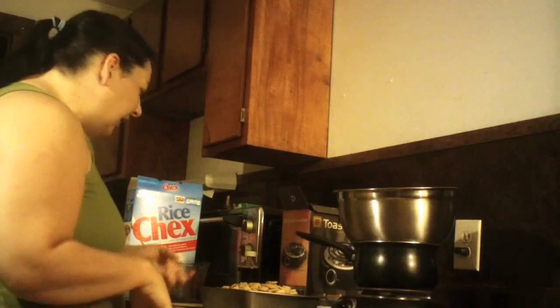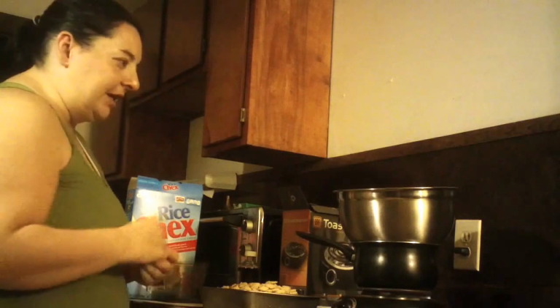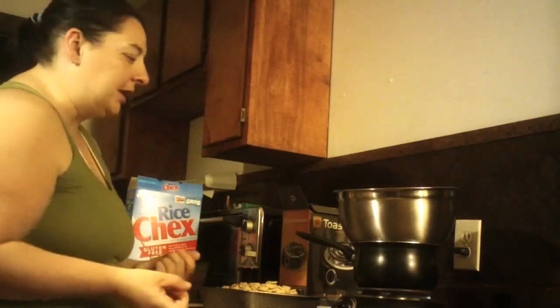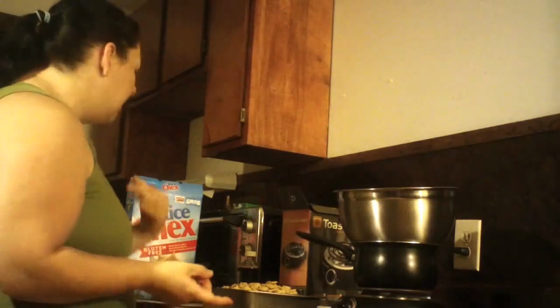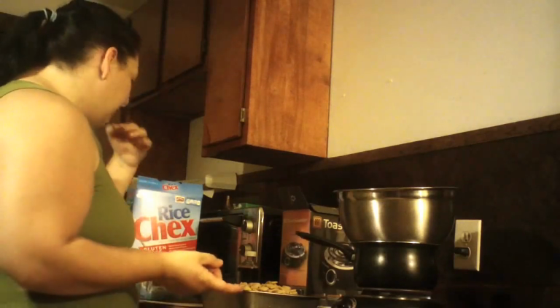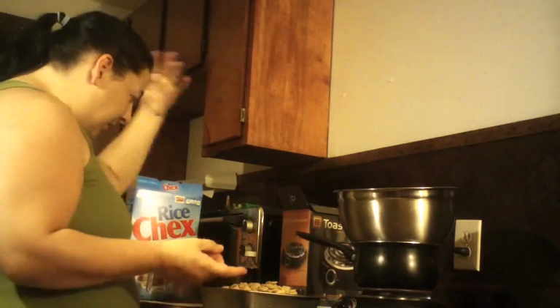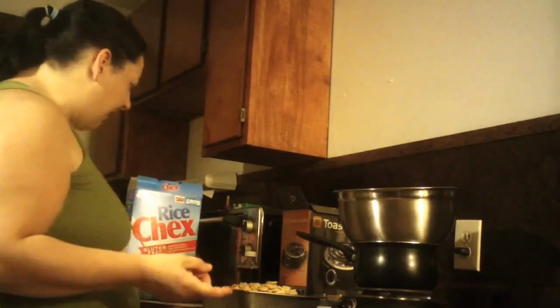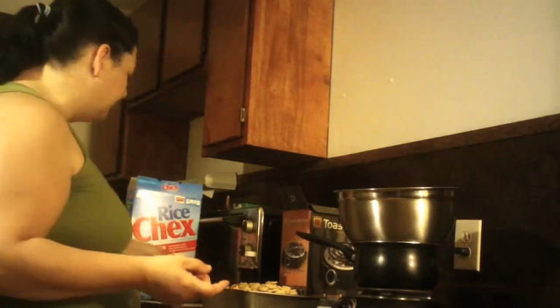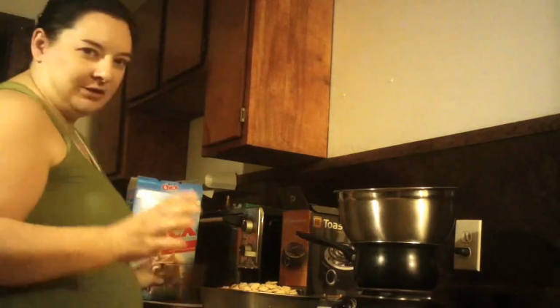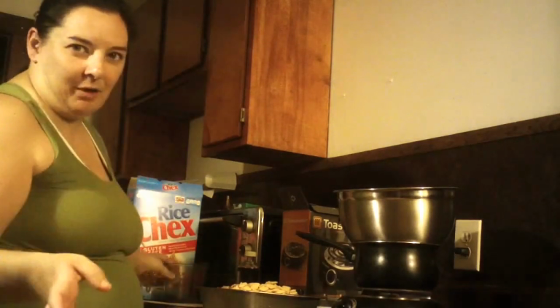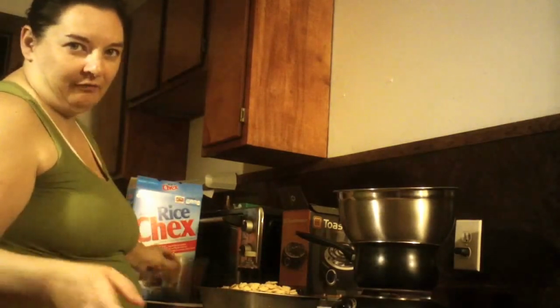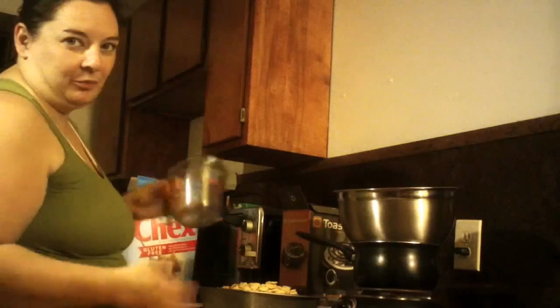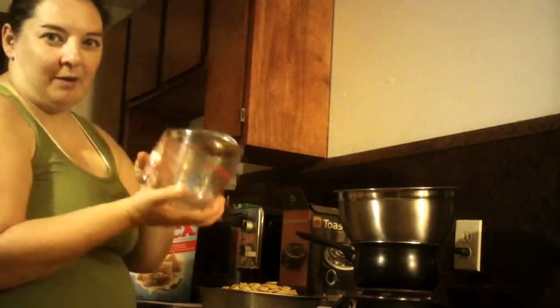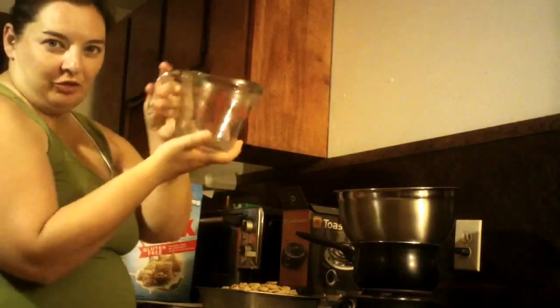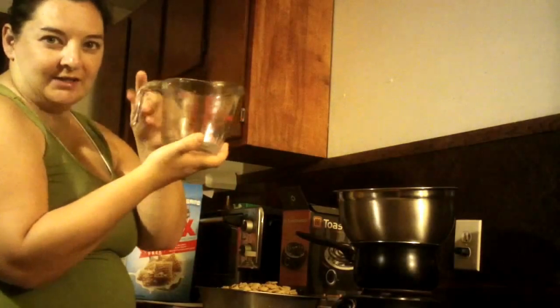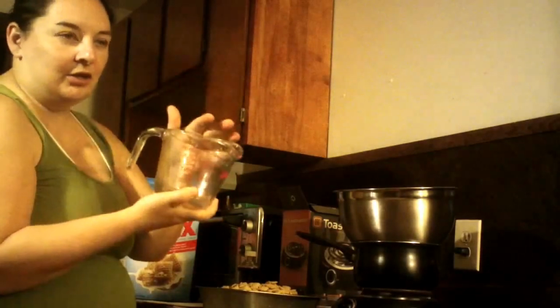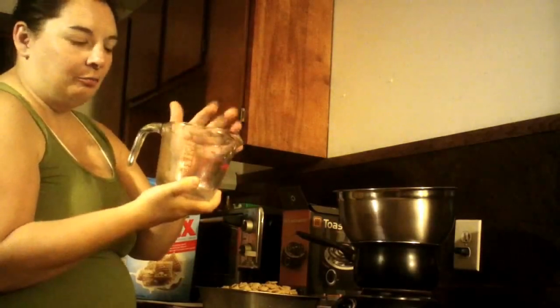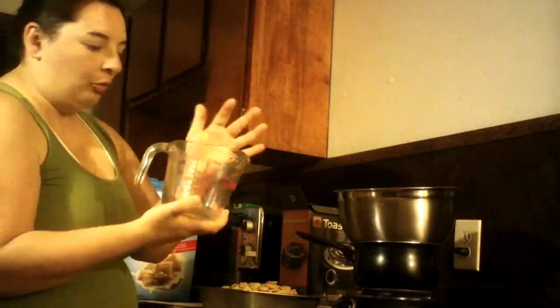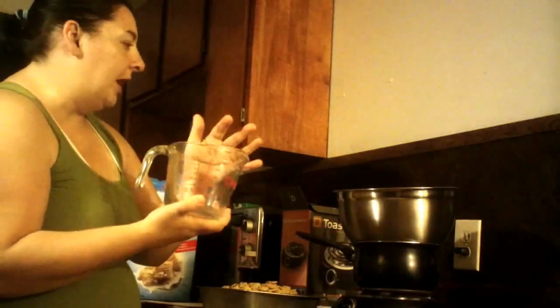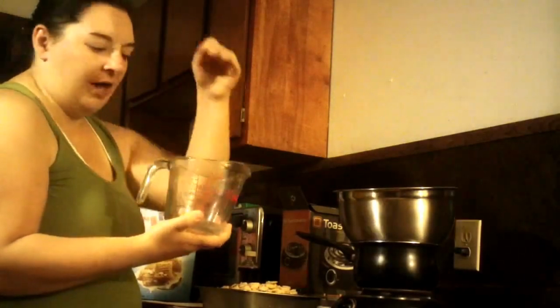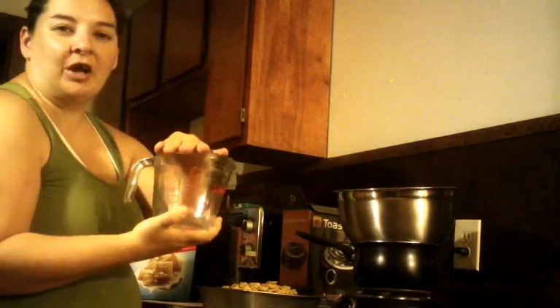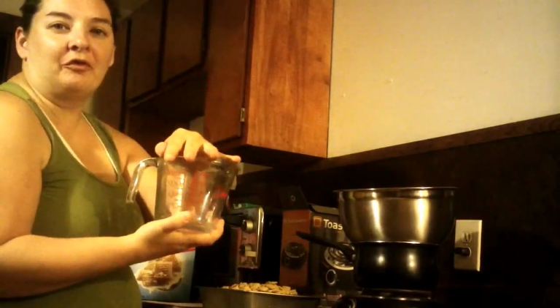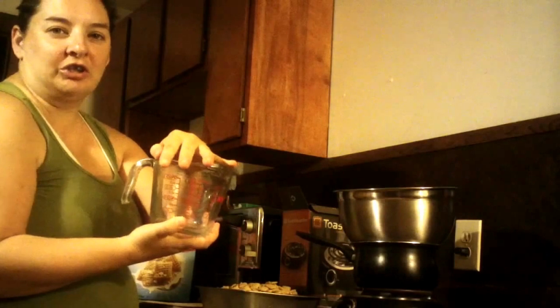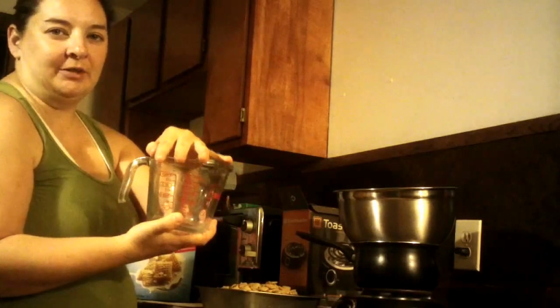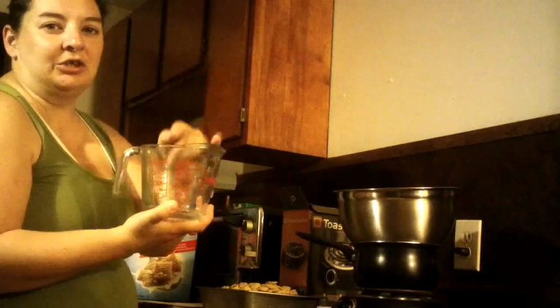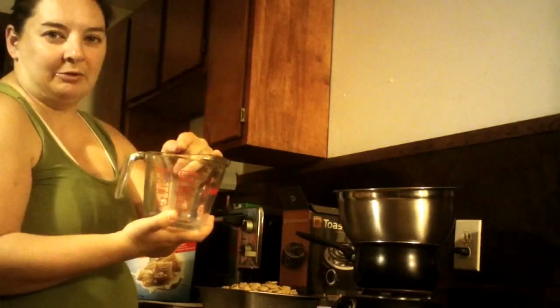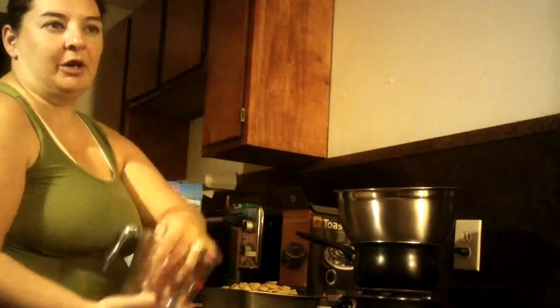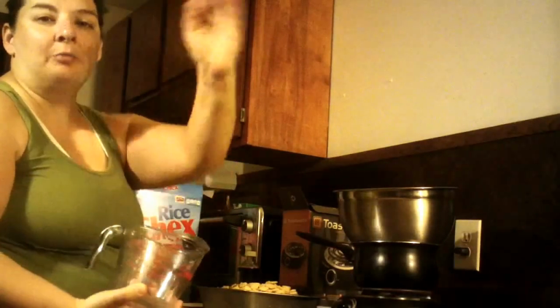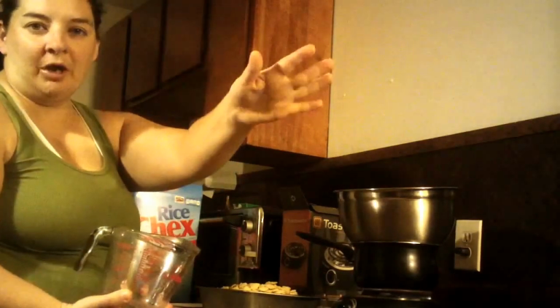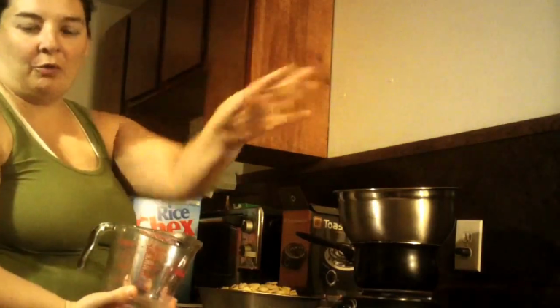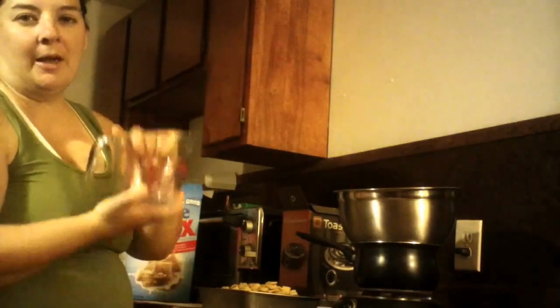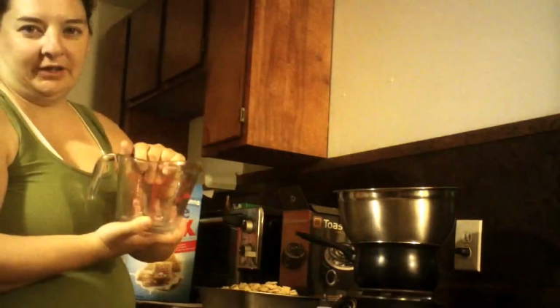The thing is, the recipe that I found was supposed to be made in the microwave. You're supposed to grab your glass bowl, put in a half a cup of chocolate chips and two tablespoons of butter, and put it in the microwave for one minute to melt it.